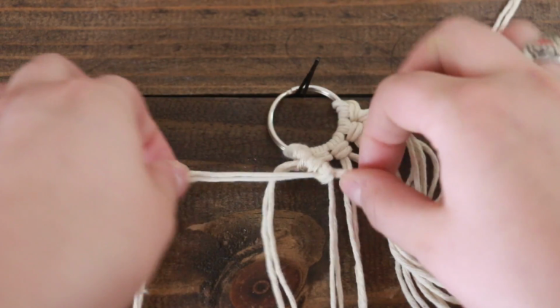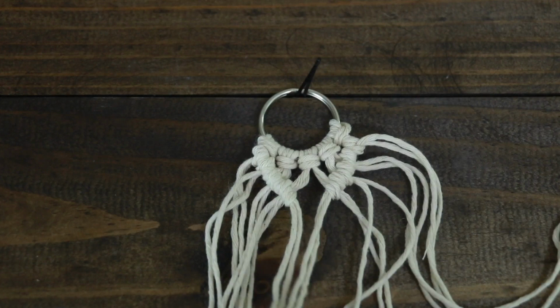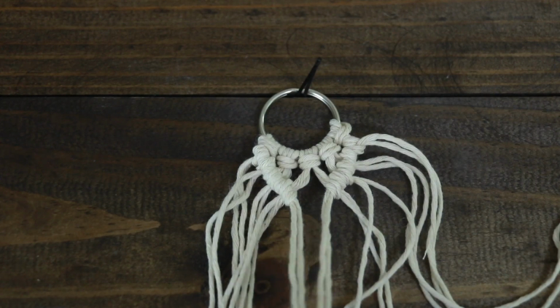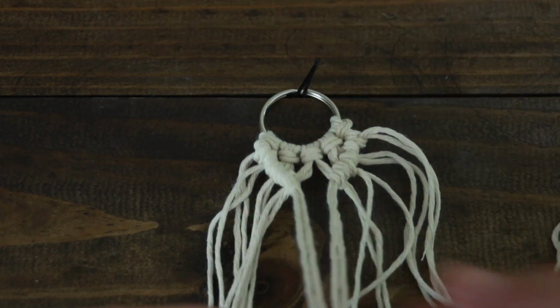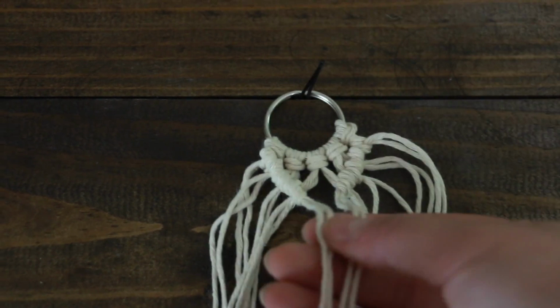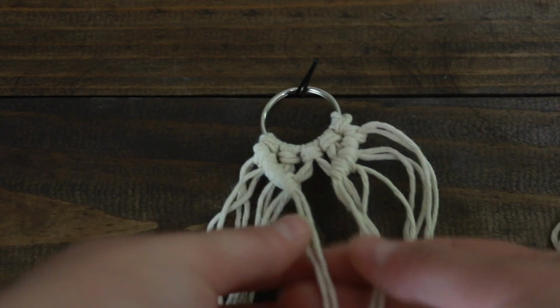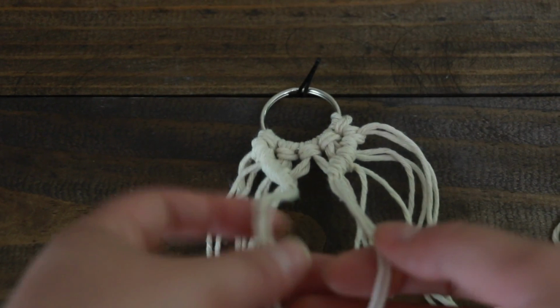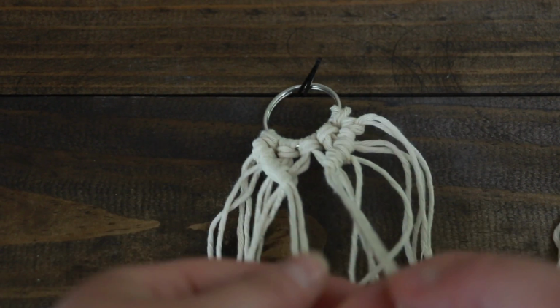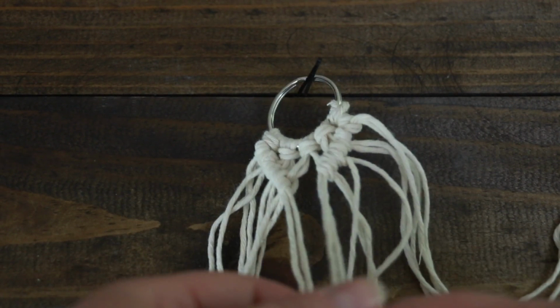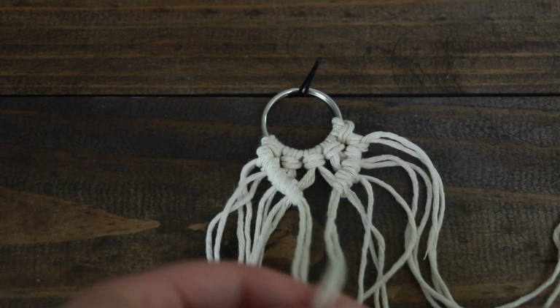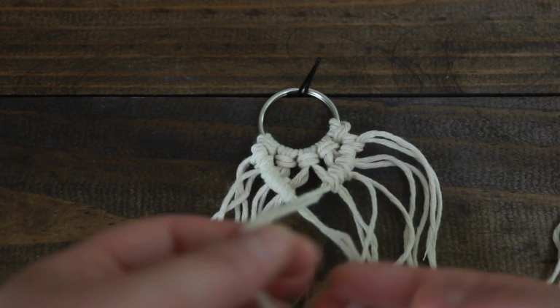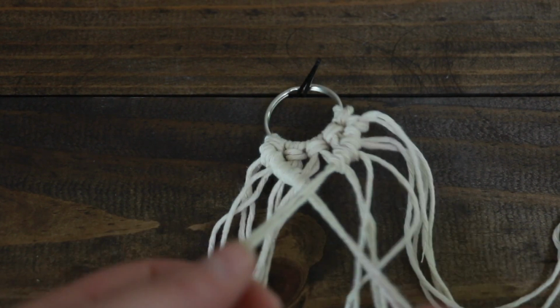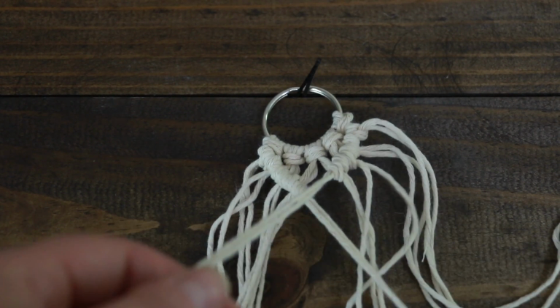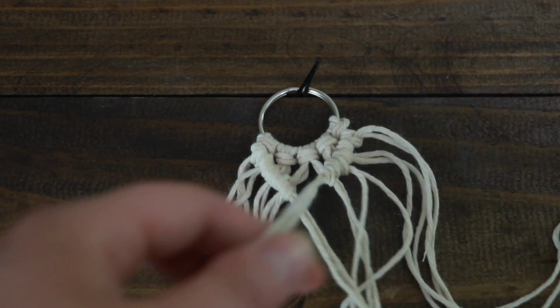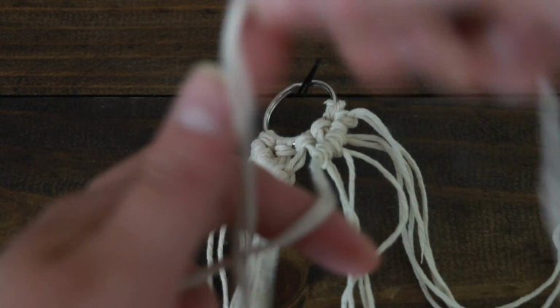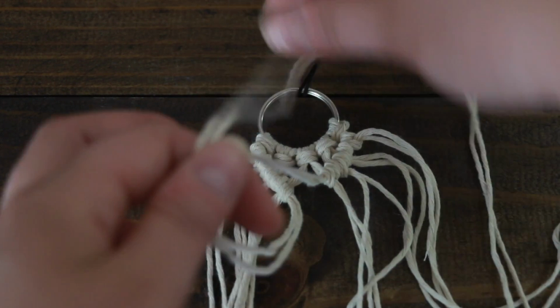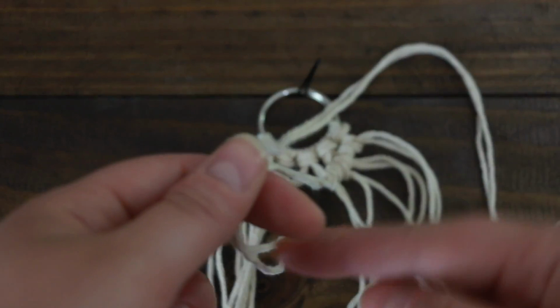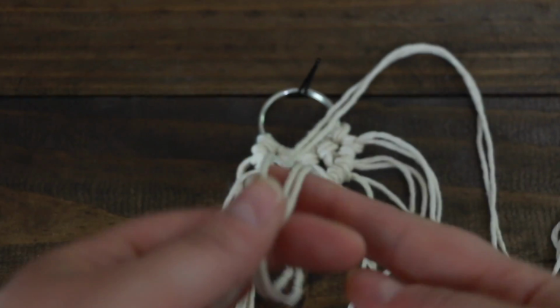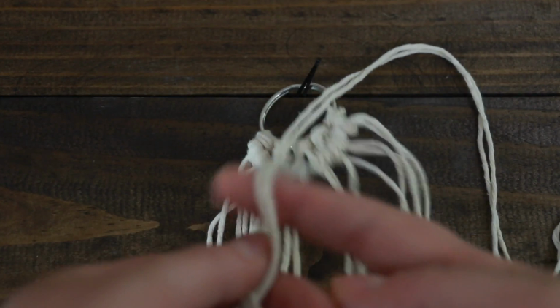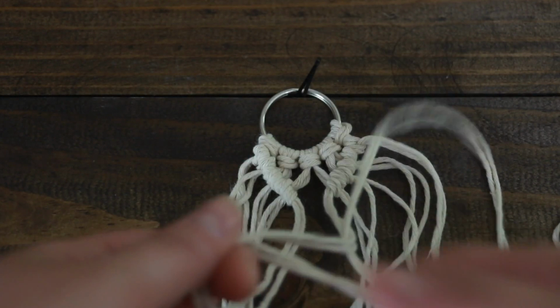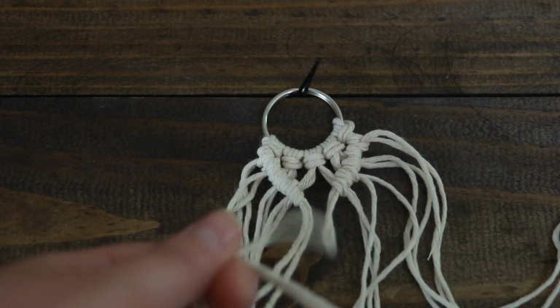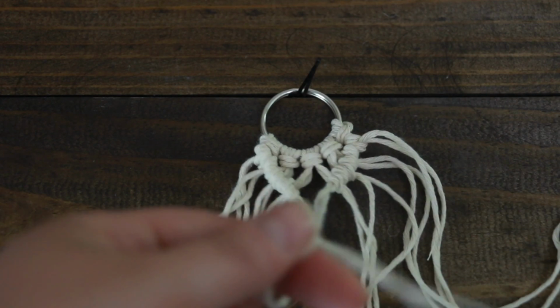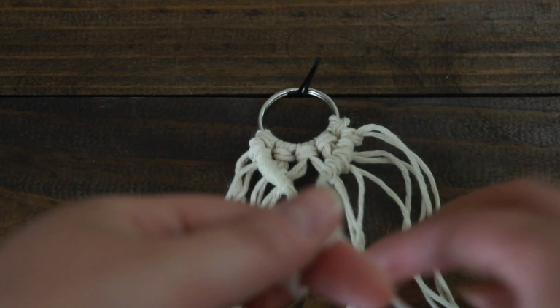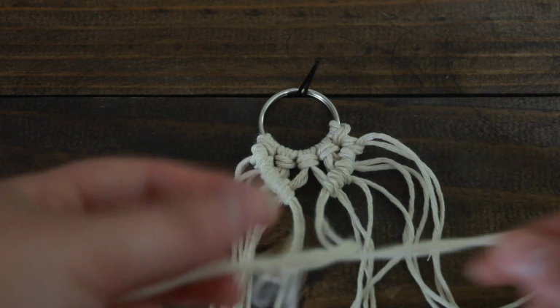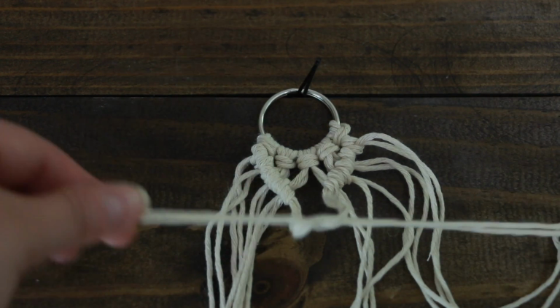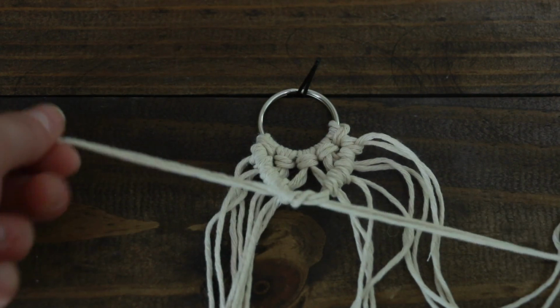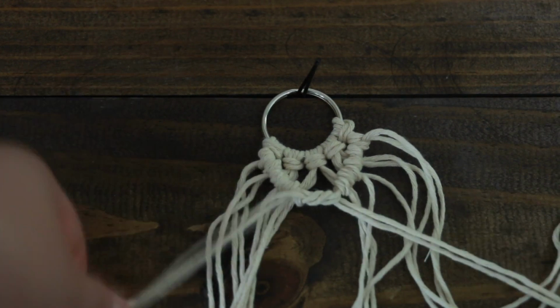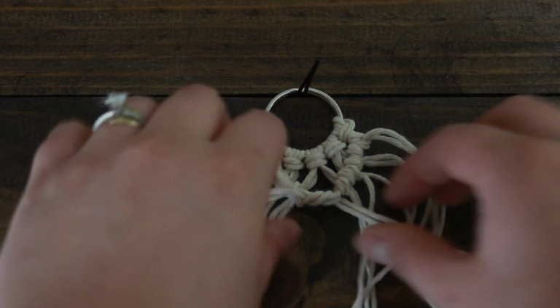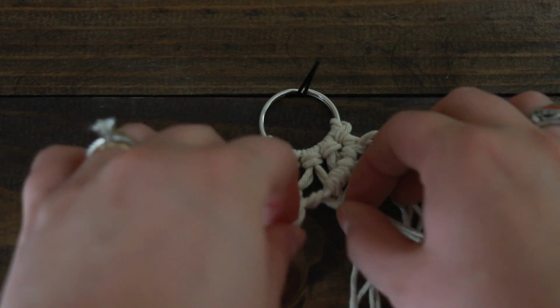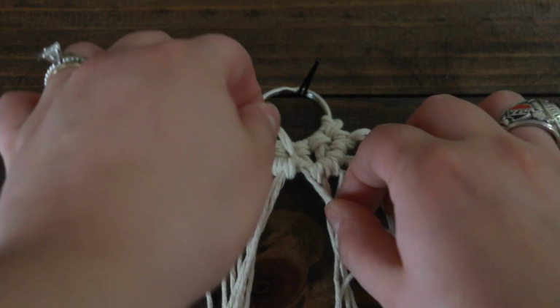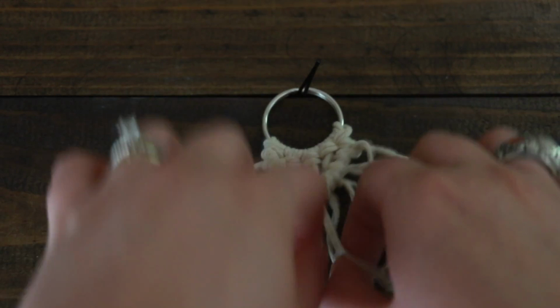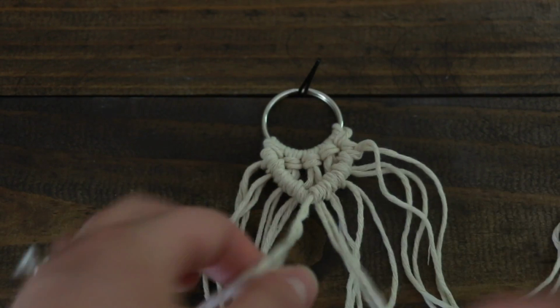And then once you meet with the two traveling ropes, you're just going to take whichever one you want and pretty much do a double half hitch on top of the other one. And then you're just going to repeat the entire process for as long as you want it to be.